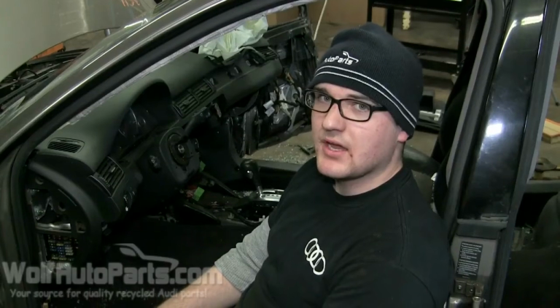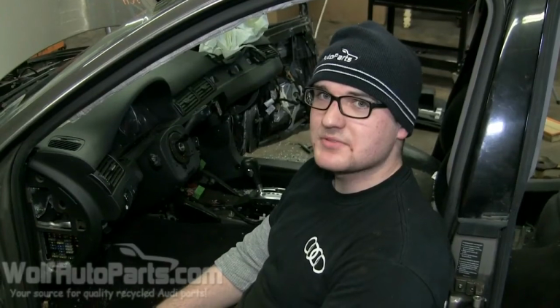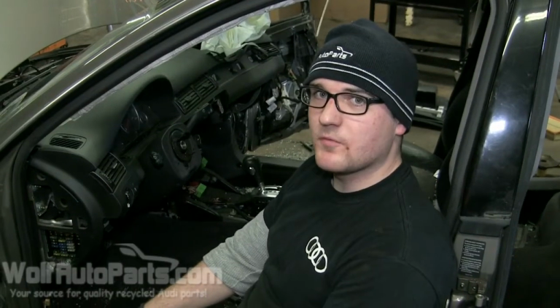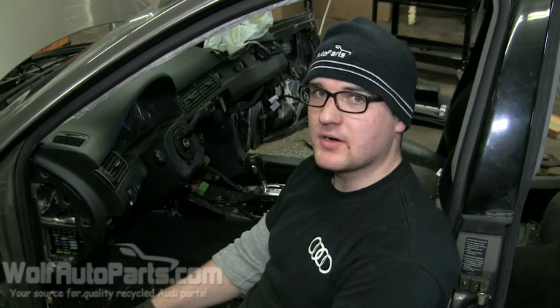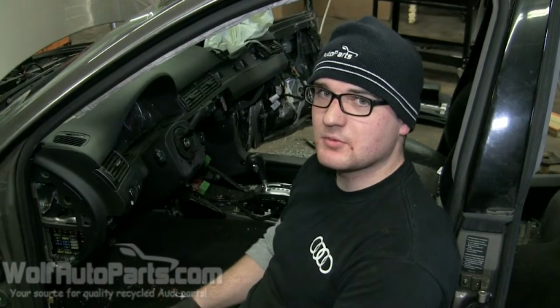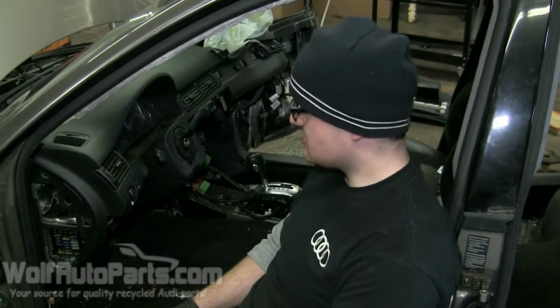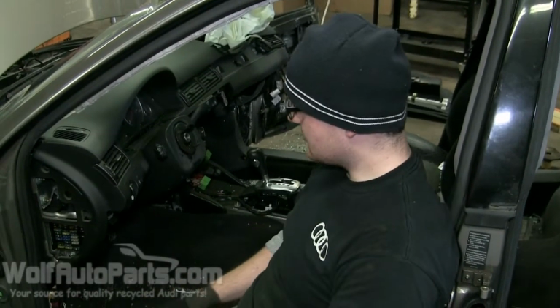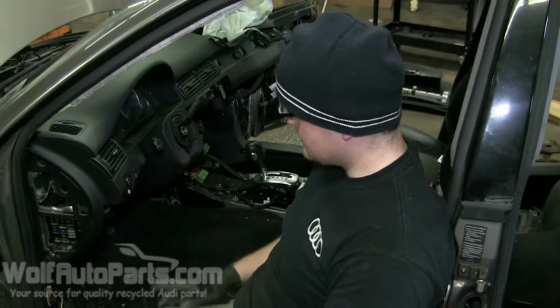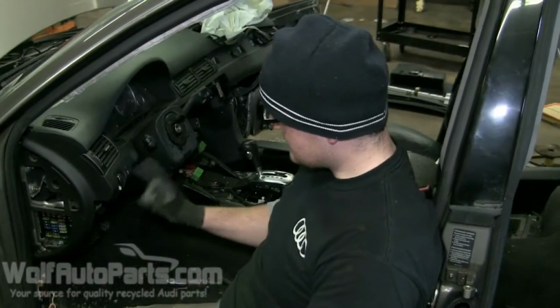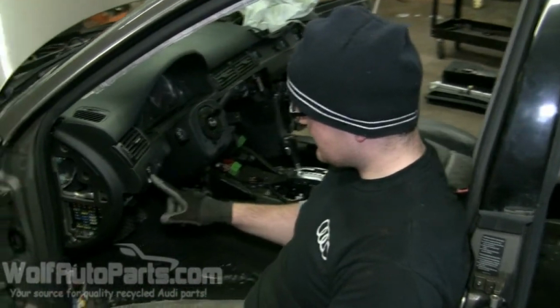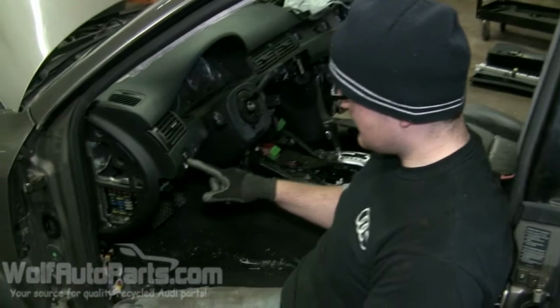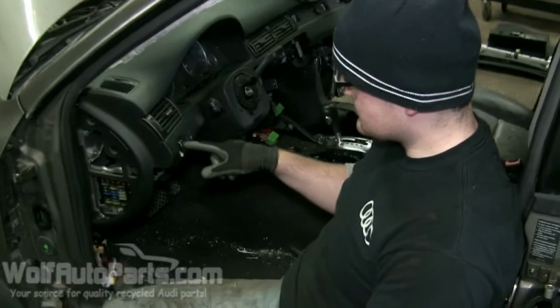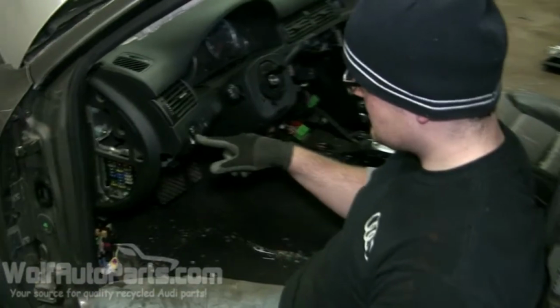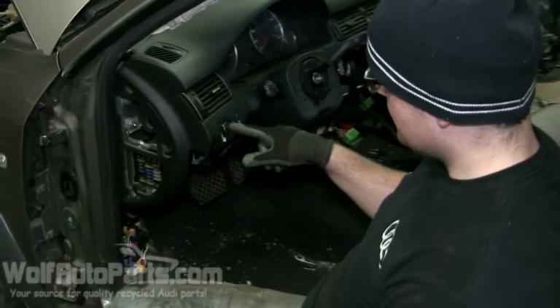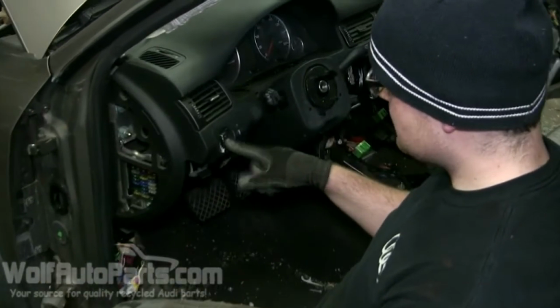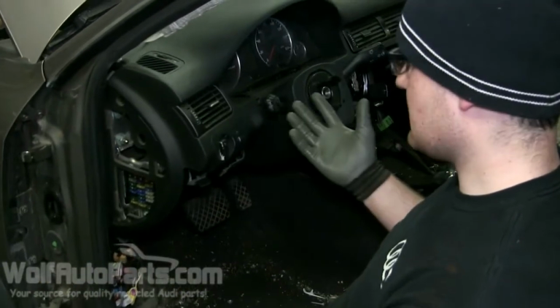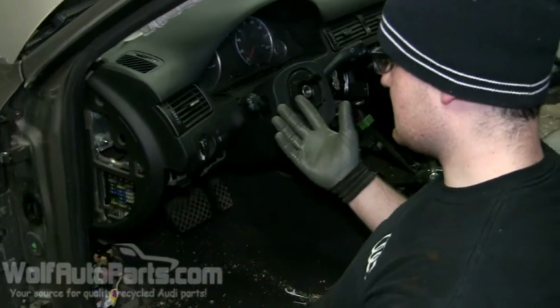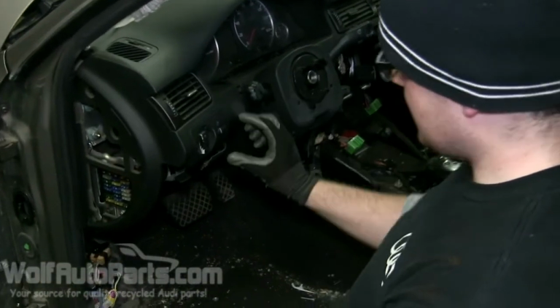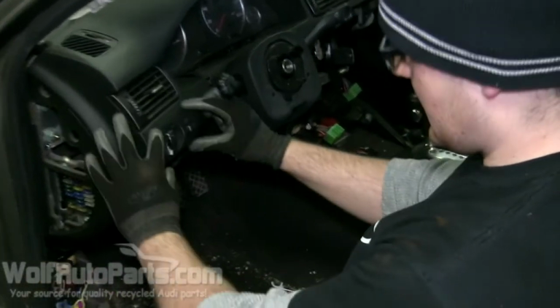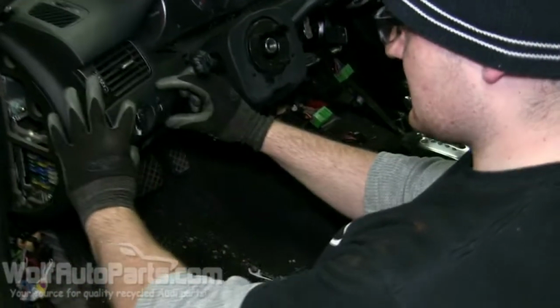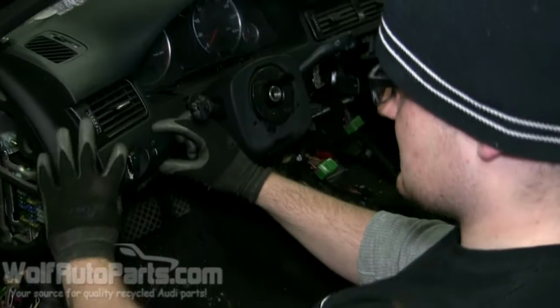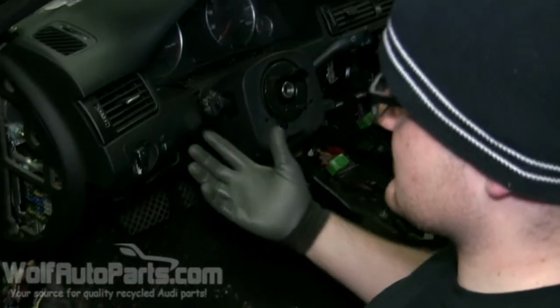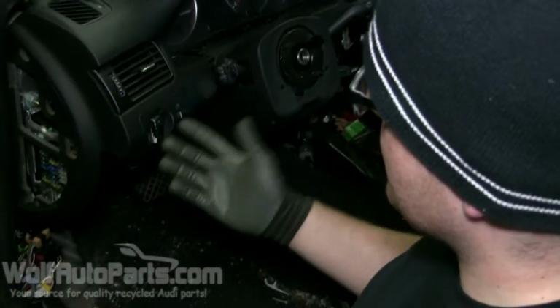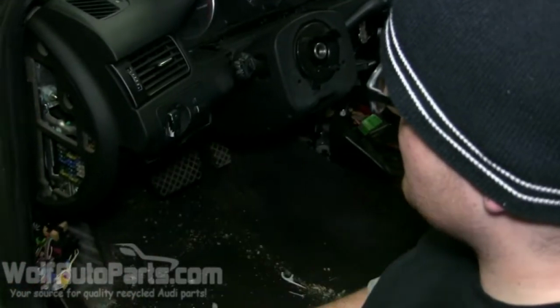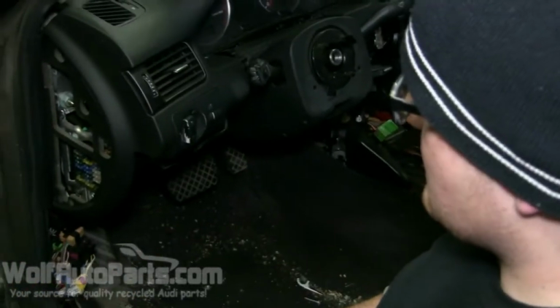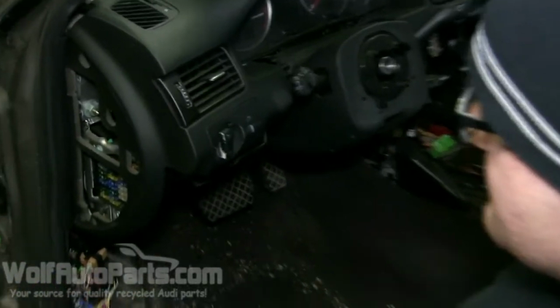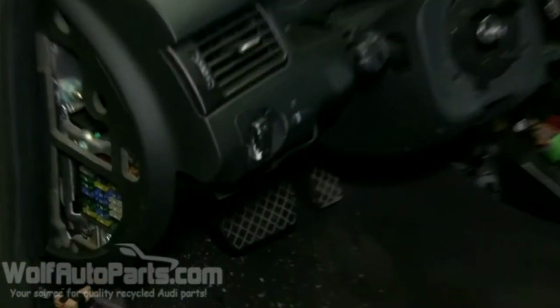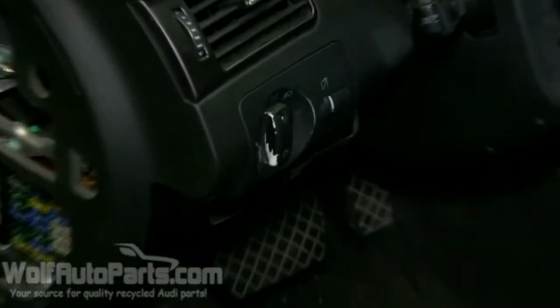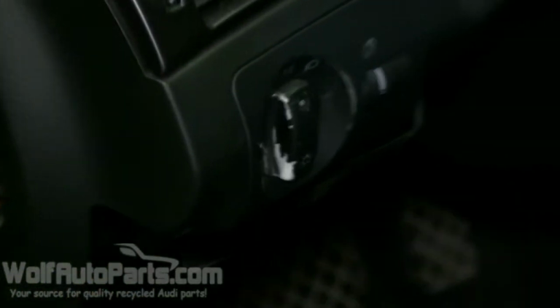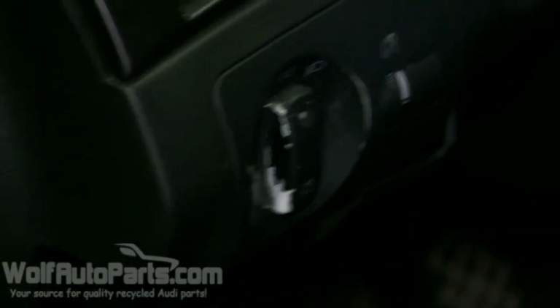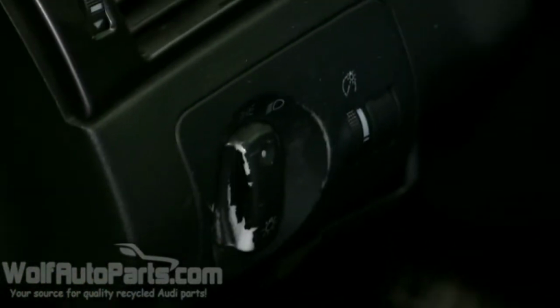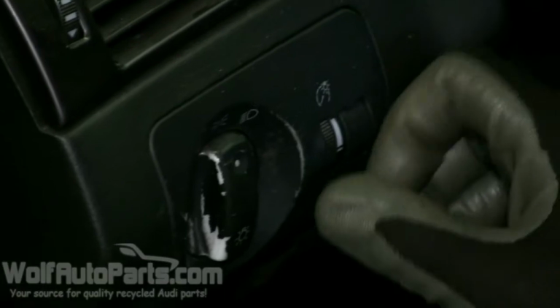Hi, my name is Dave from Woolbottle Parts and what we're going to show you how to do today is how to take out your headlight switch. This pretty much applies to anything that has a switch like this — it applies to C5, V6, V7, and also Volkswagen.